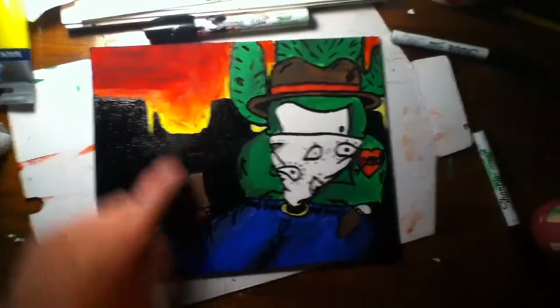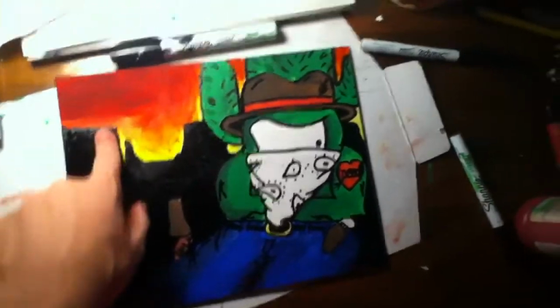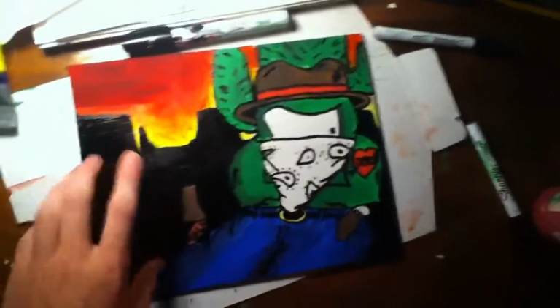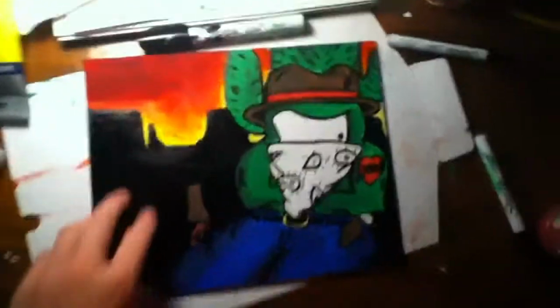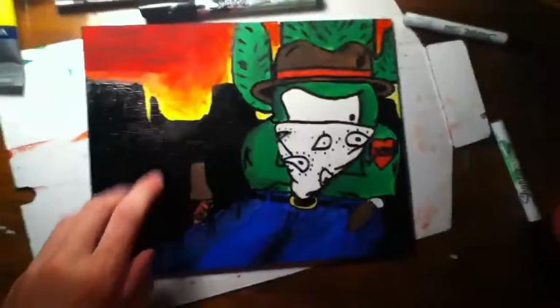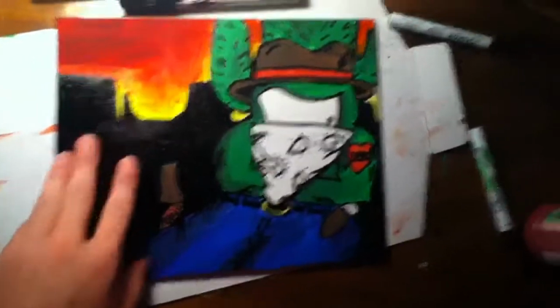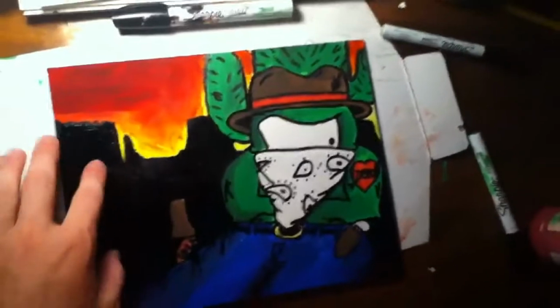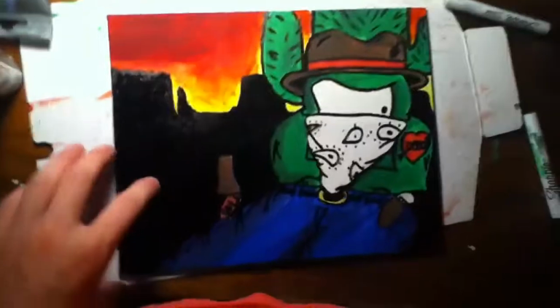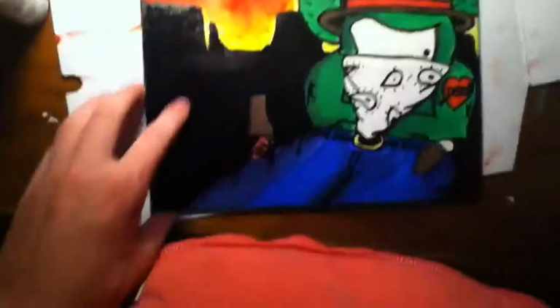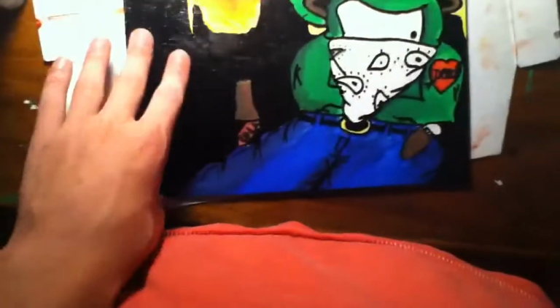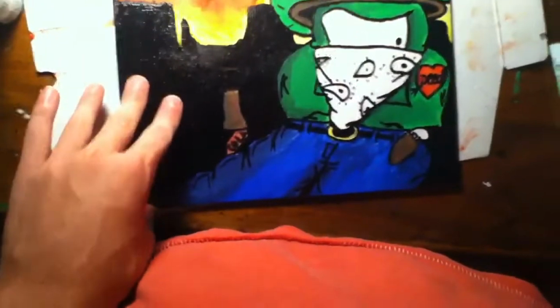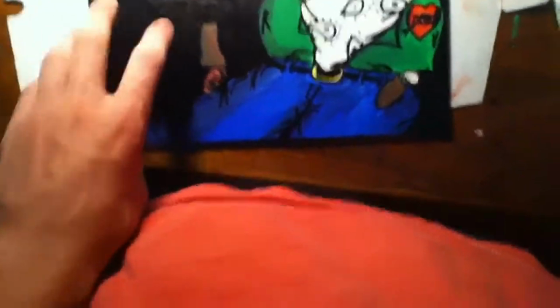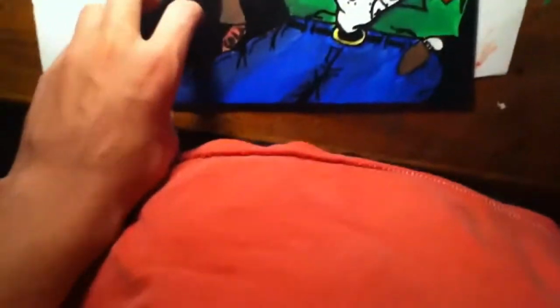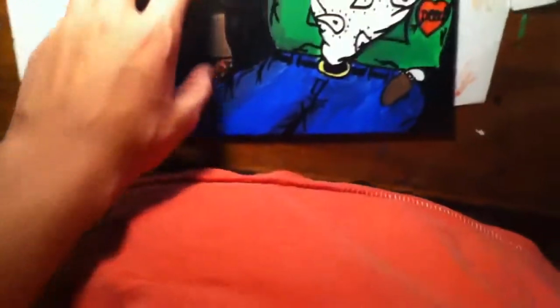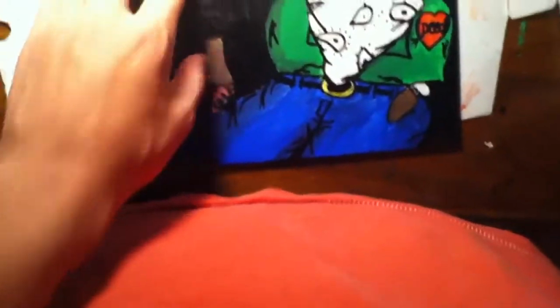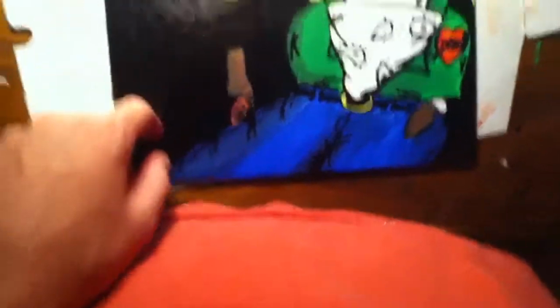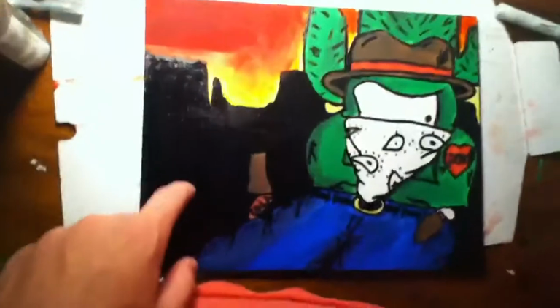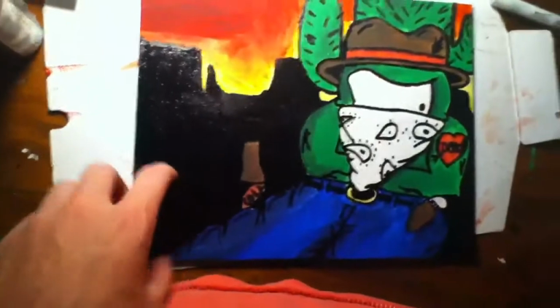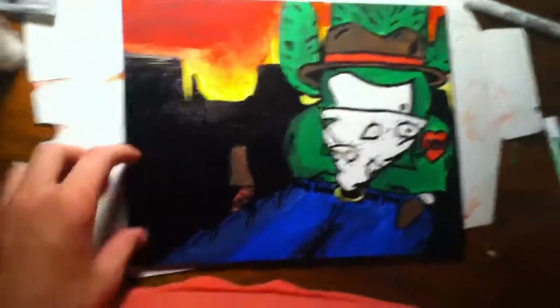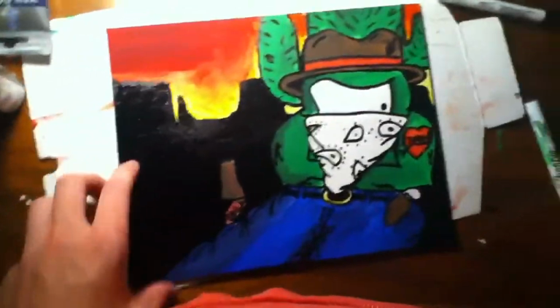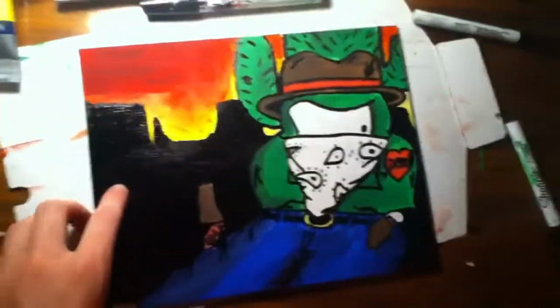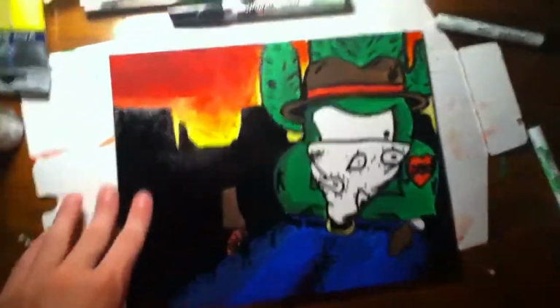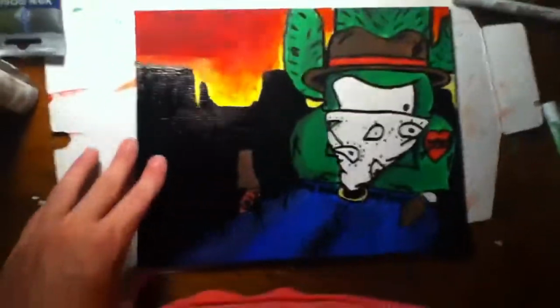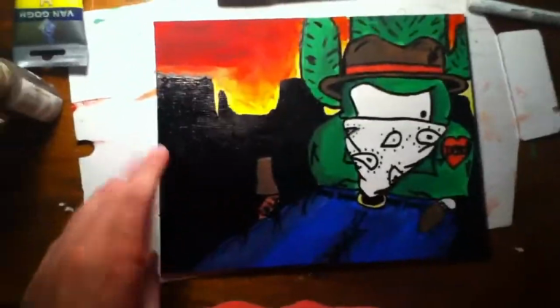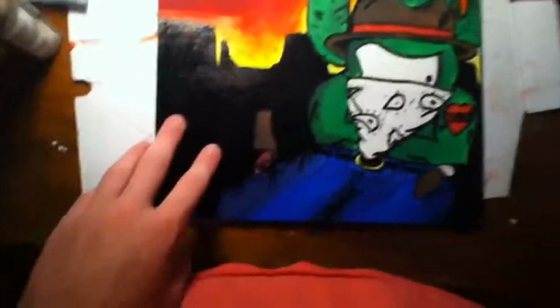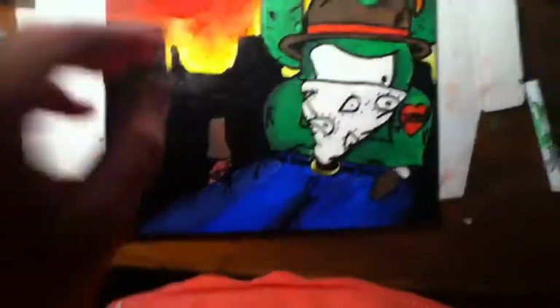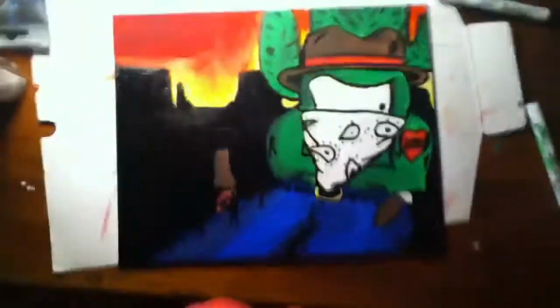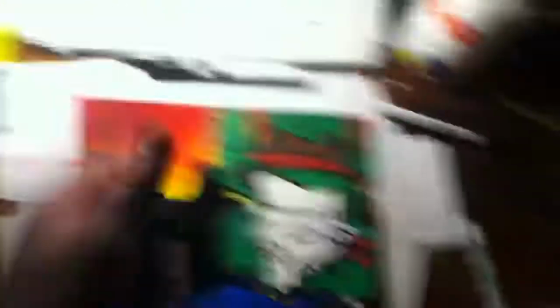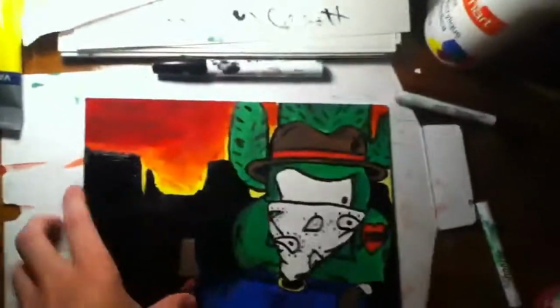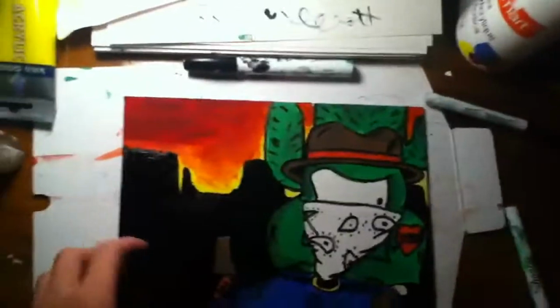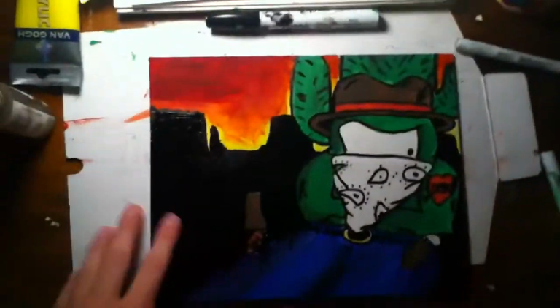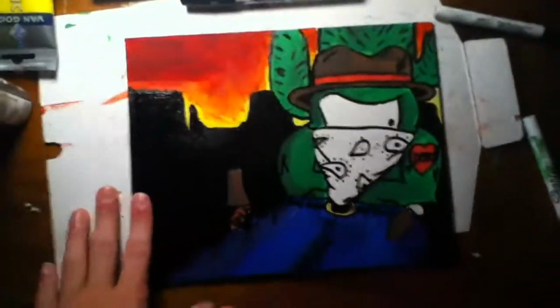...in acrylics, sorry. And then I did the — I don't know what they call it — the little plateaus, in Sharpie paint. So yeah, it's an 8x10 stretched canvas.